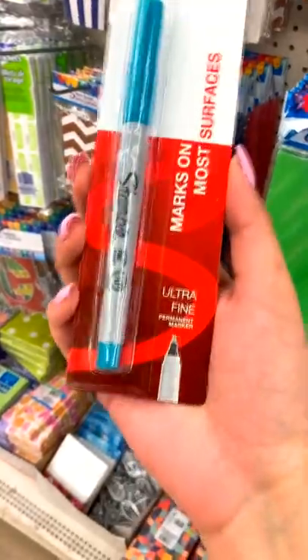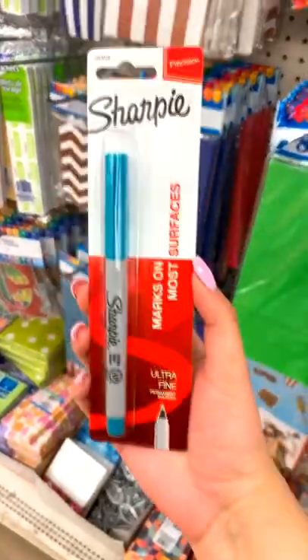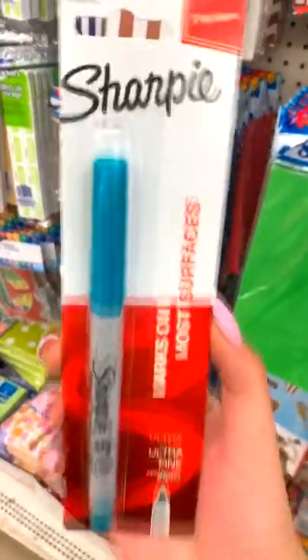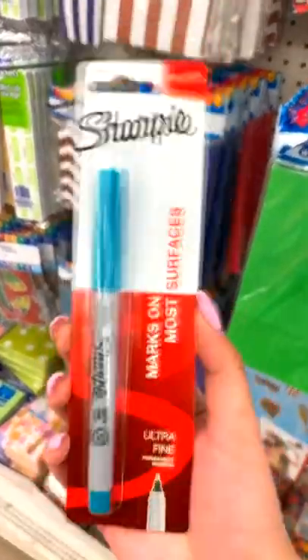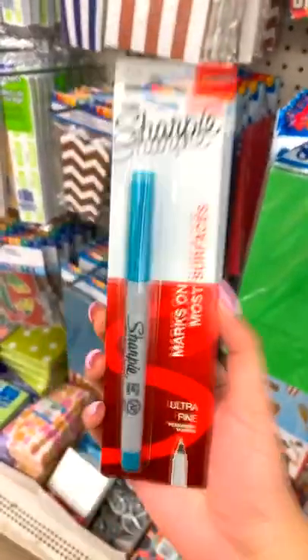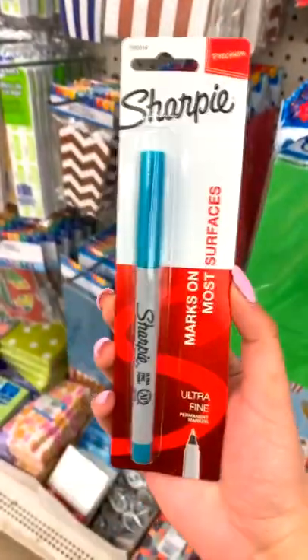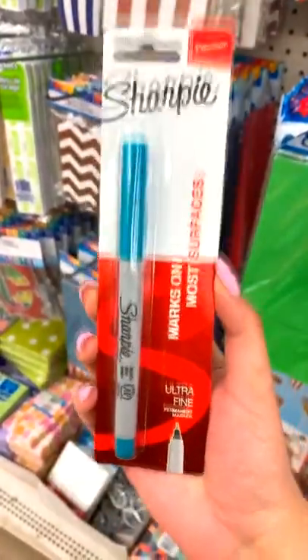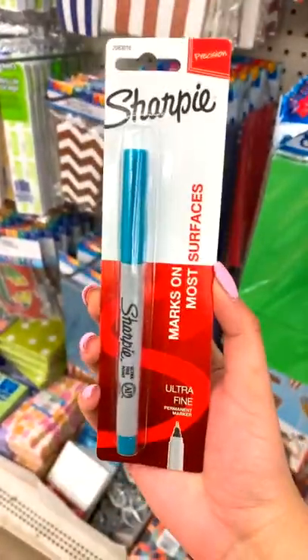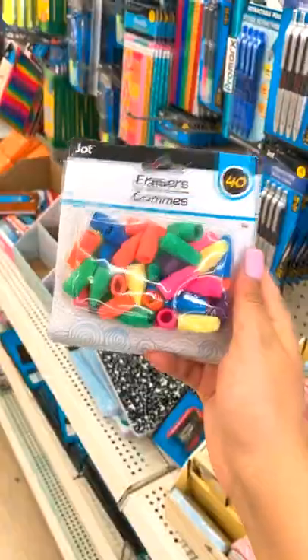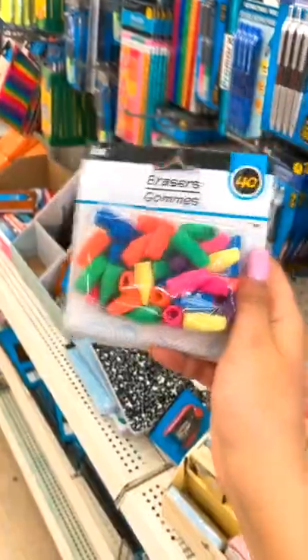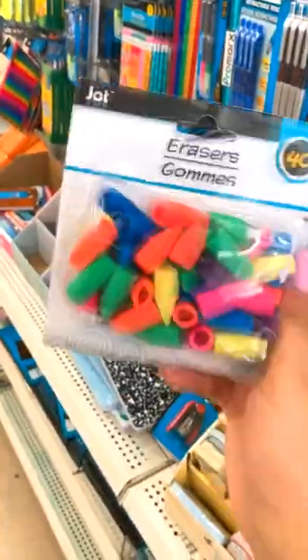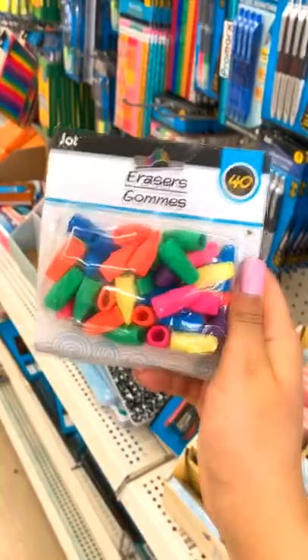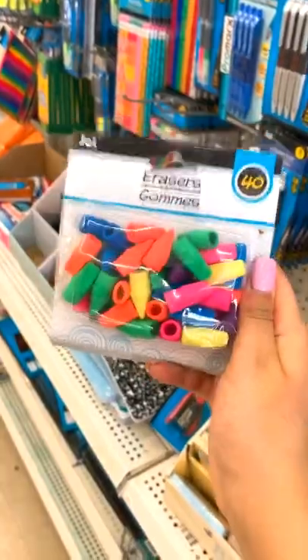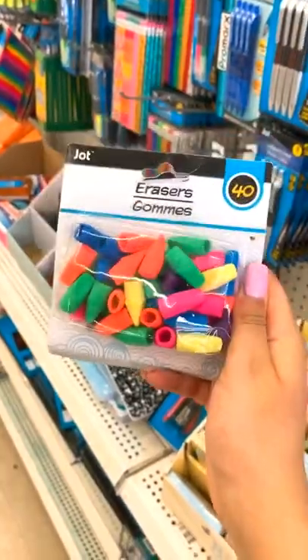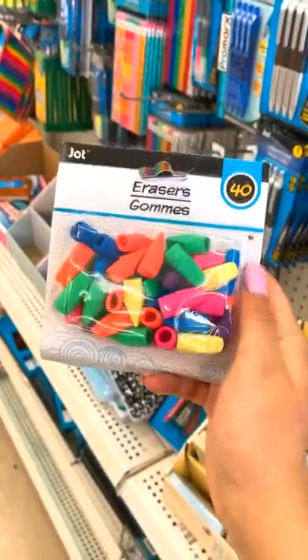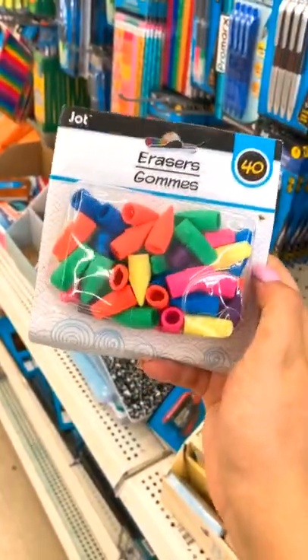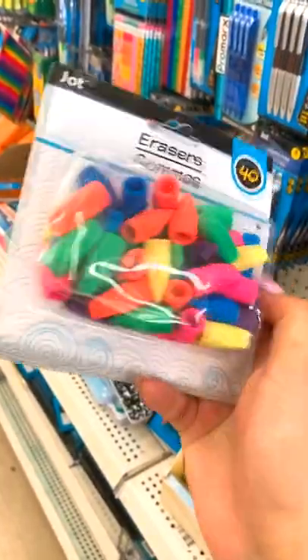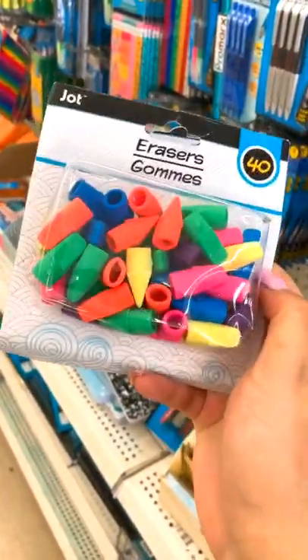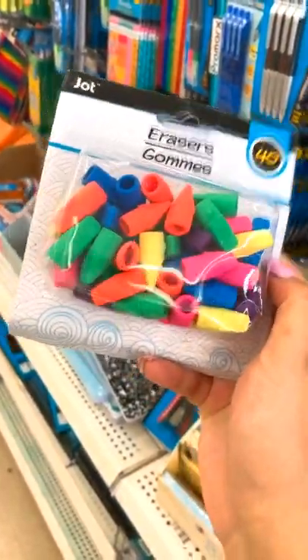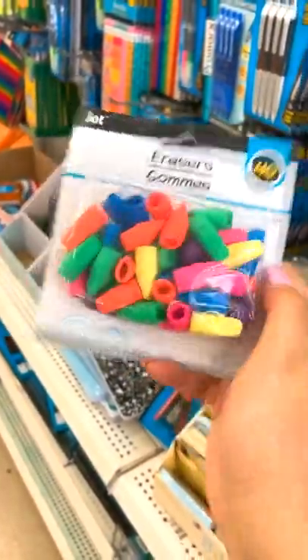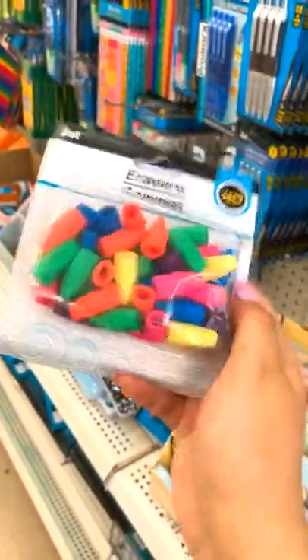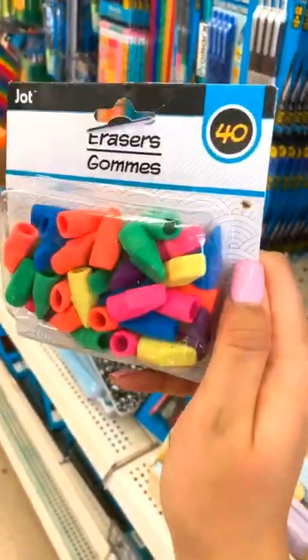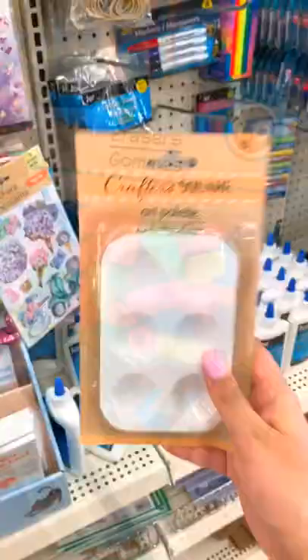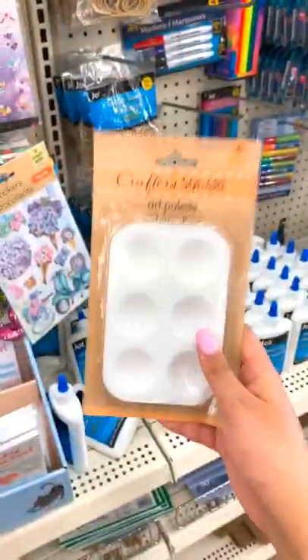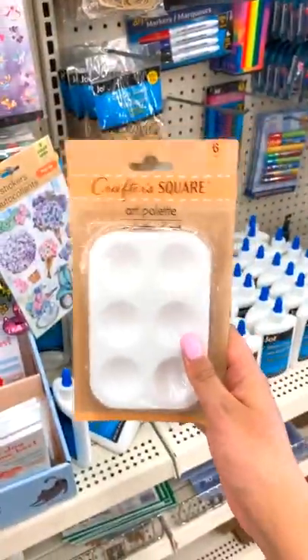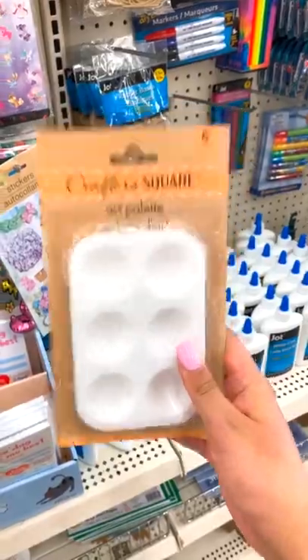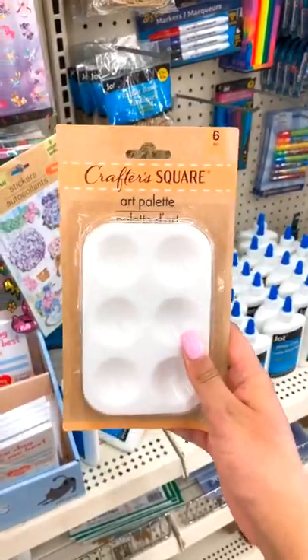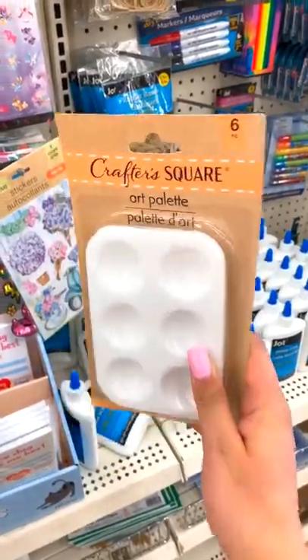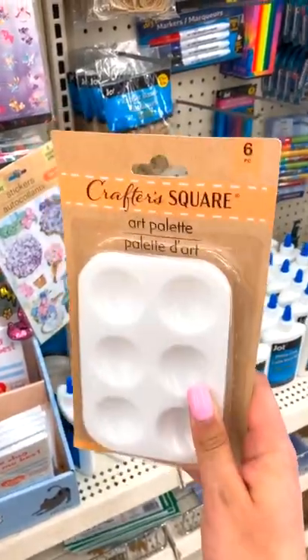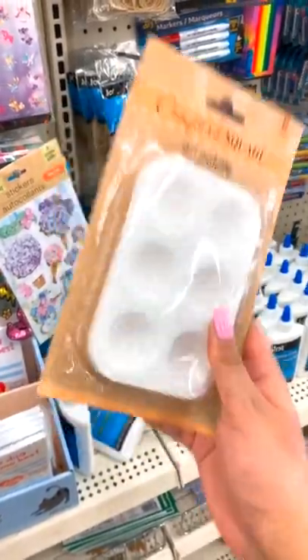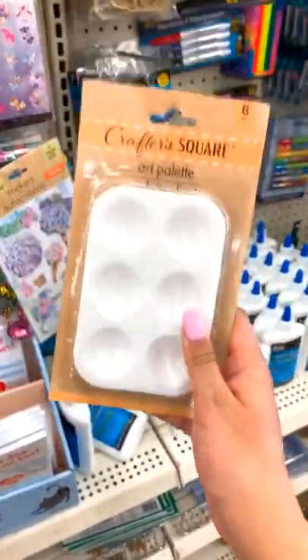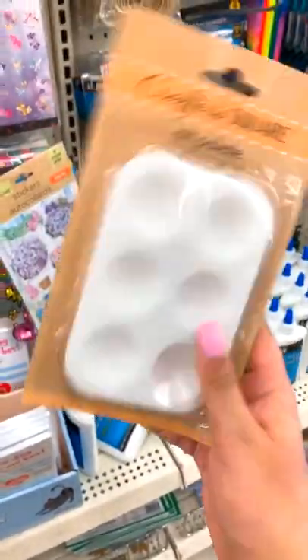ultra fine — they work so good for fine lining. You get 40 pencil top erasers, which always come in handy so I always buy these. These Crafter's Square artist palettes in a six-pack are so good.